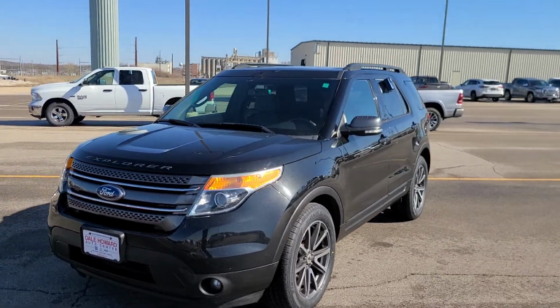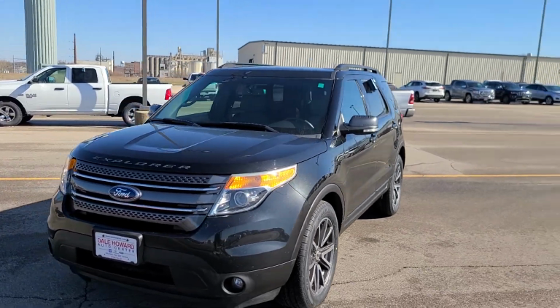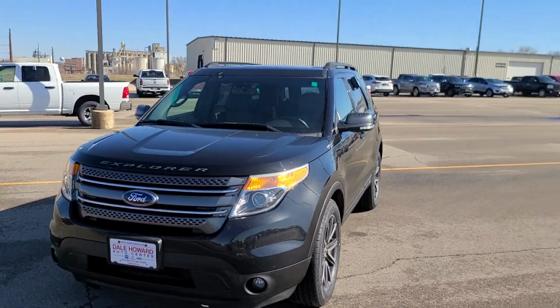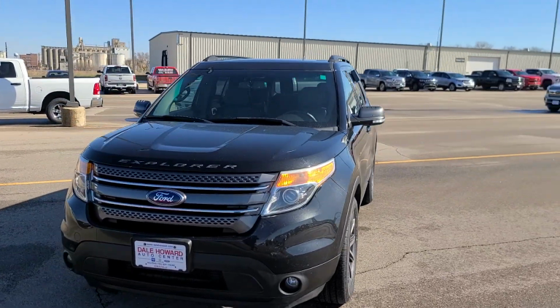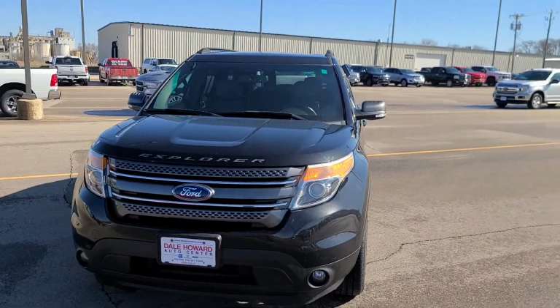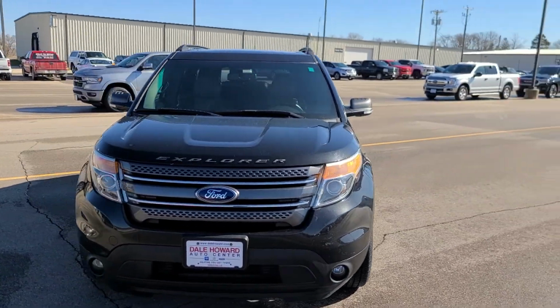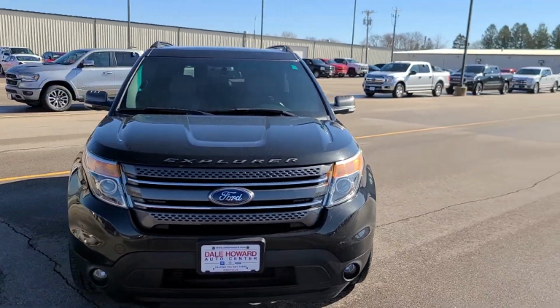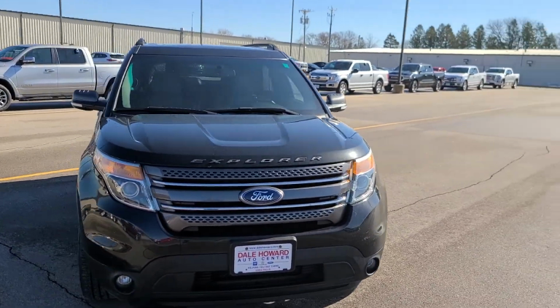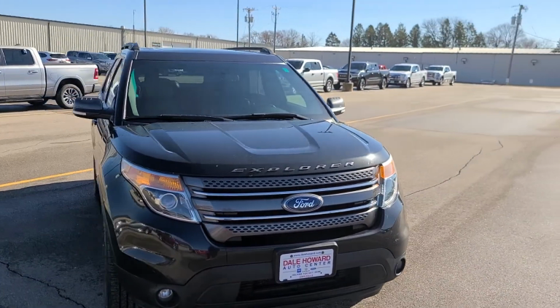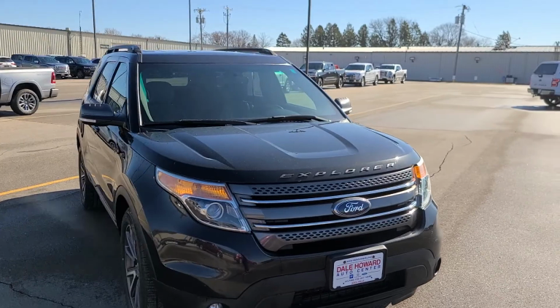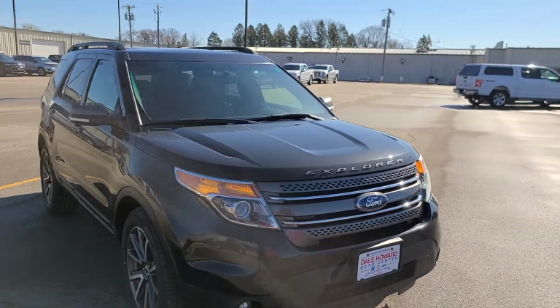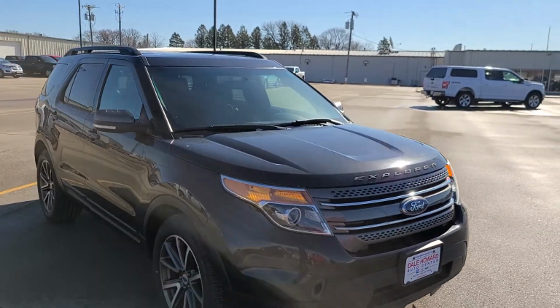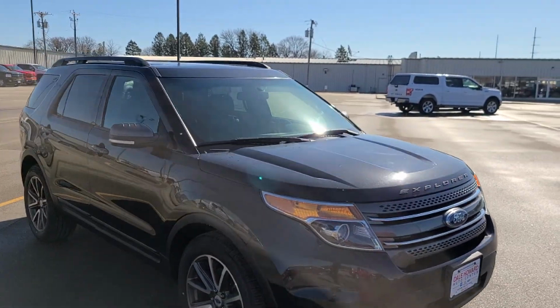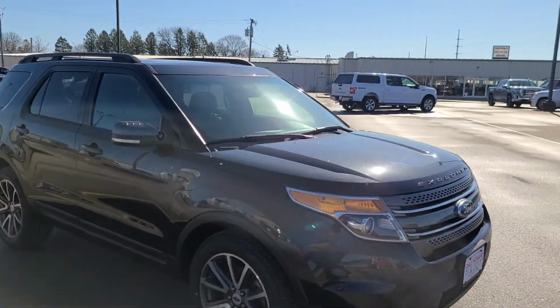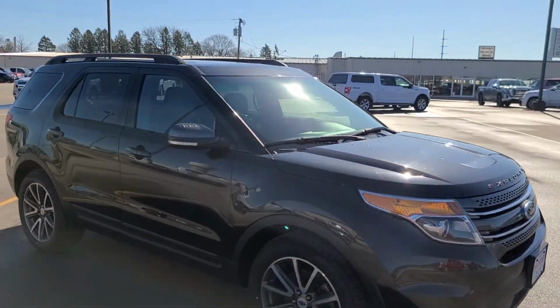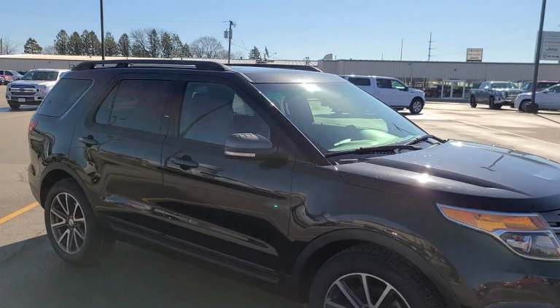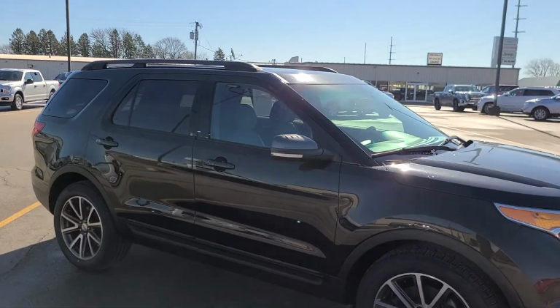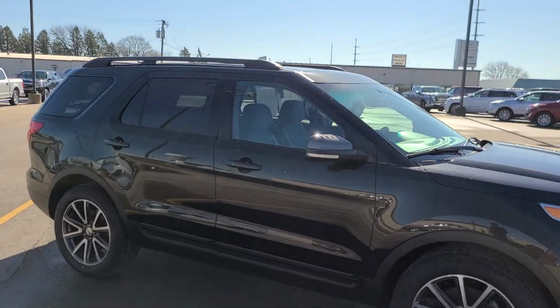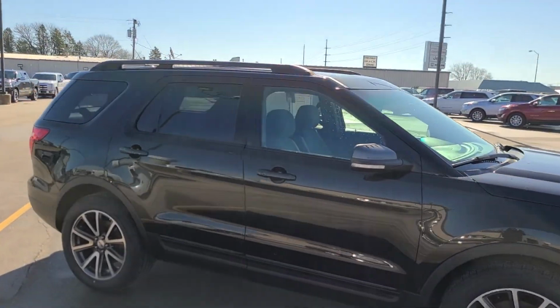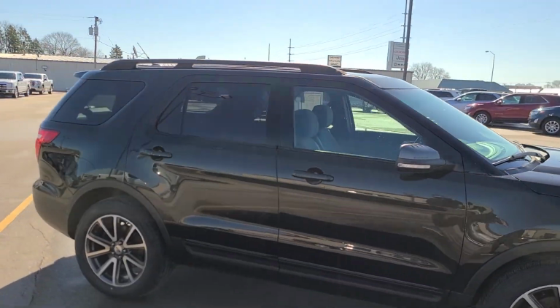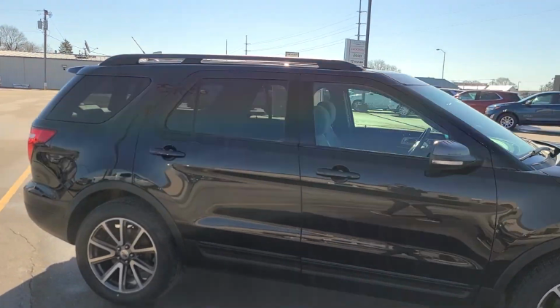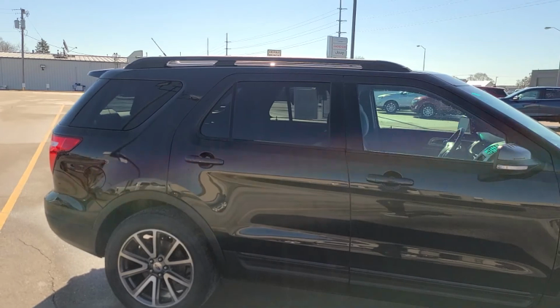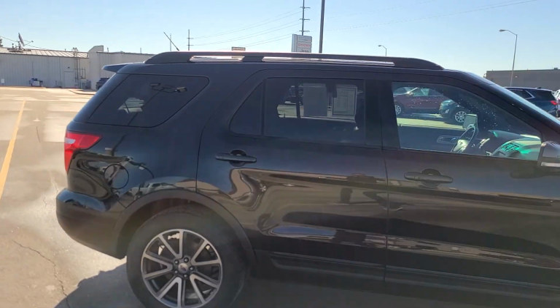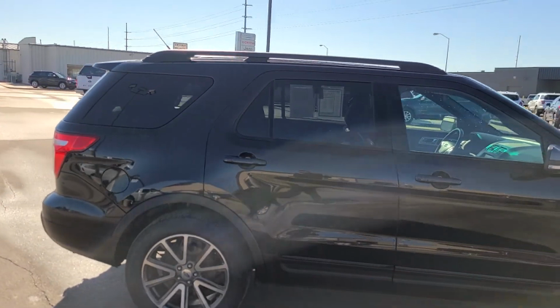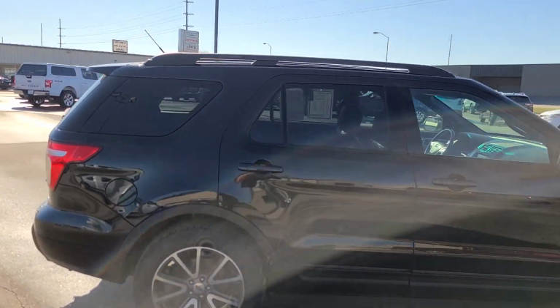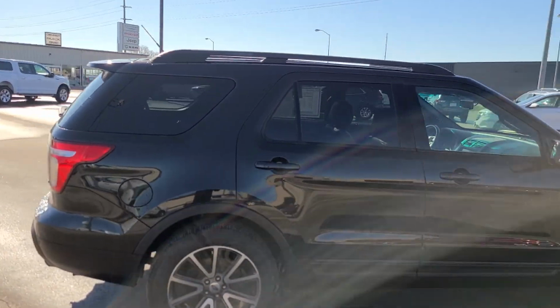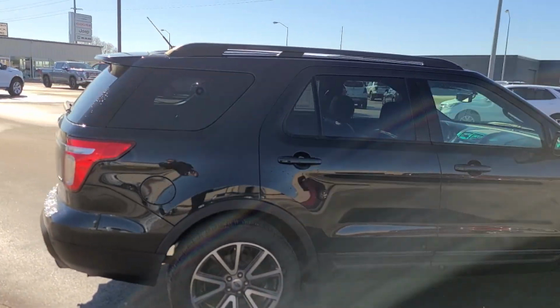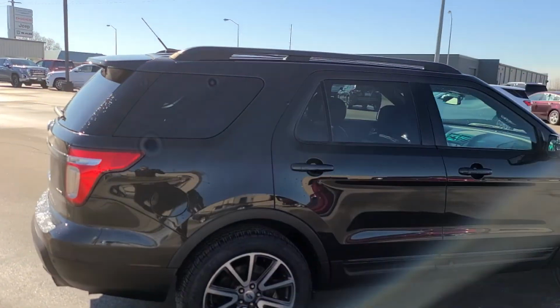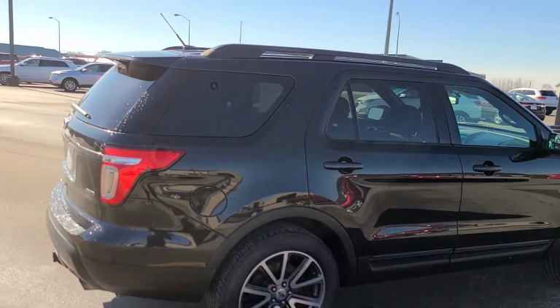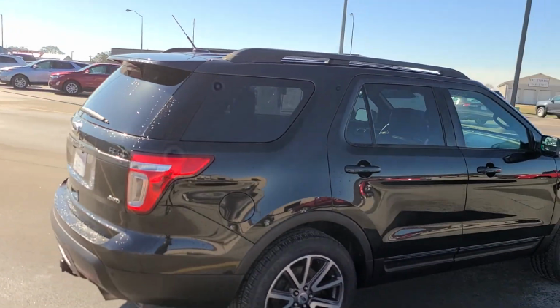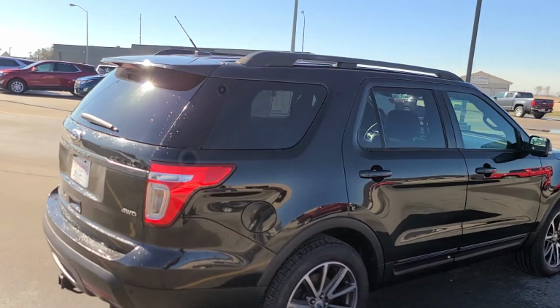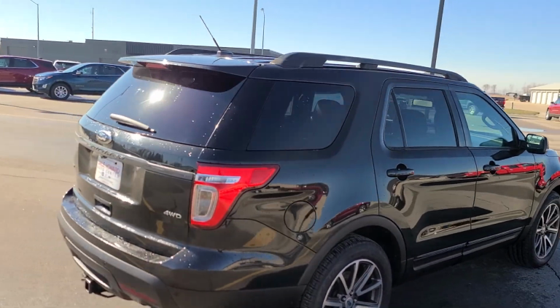Got this 2015 Ford Explorer XLT that you inquired about. Great looking vehicle. I've been all the way around it. Seems to be in very good condition — not seeing anything that stands out as far as damage.